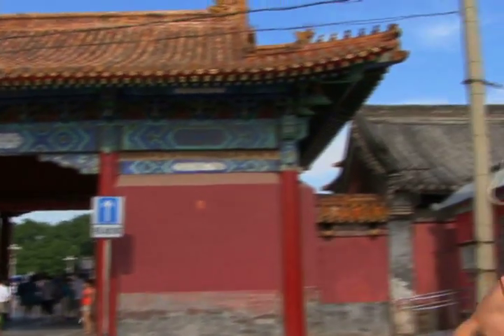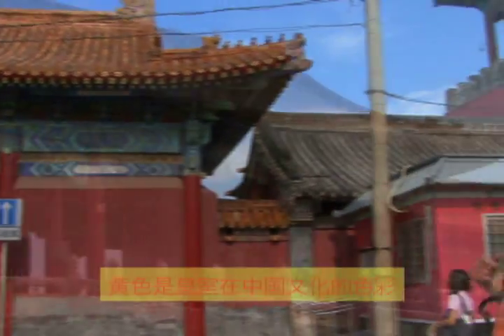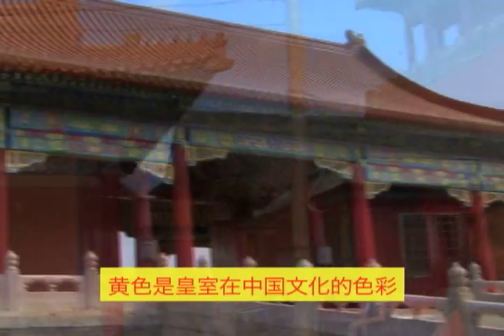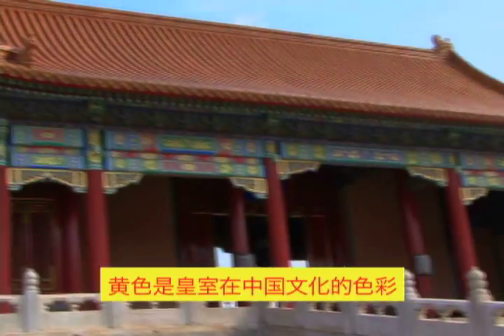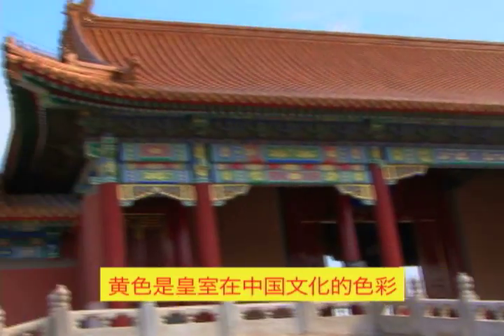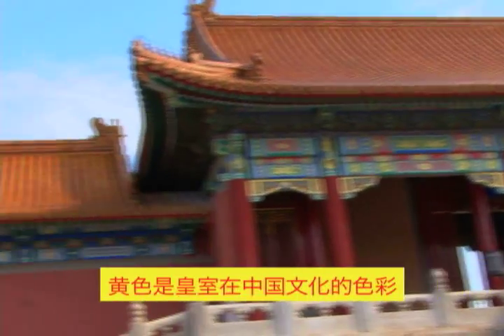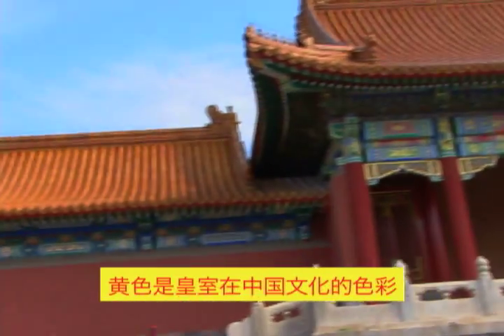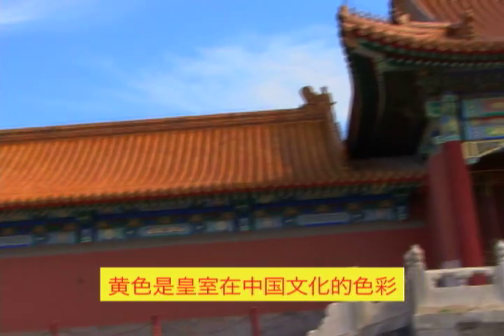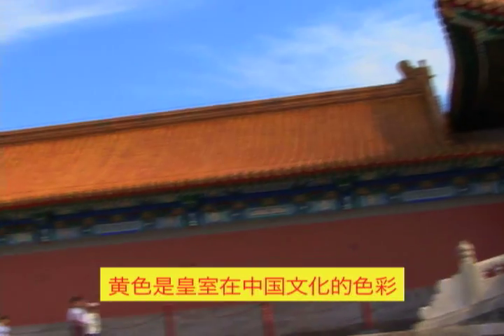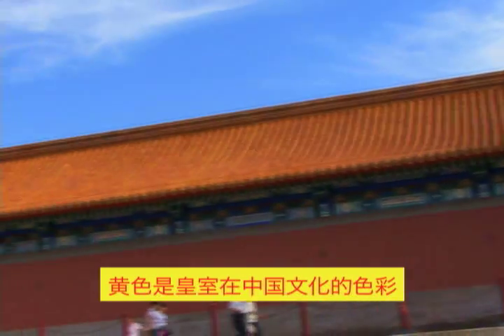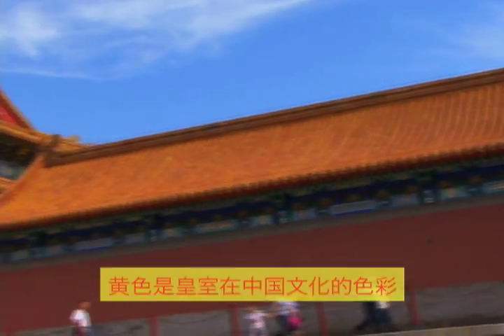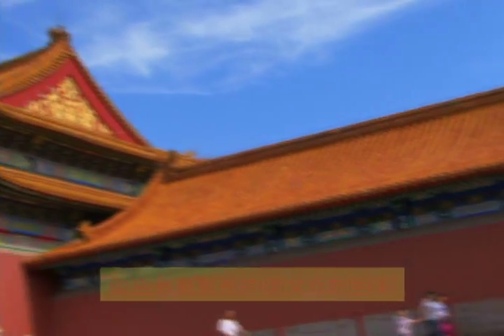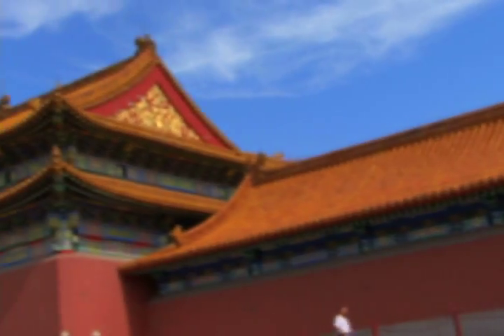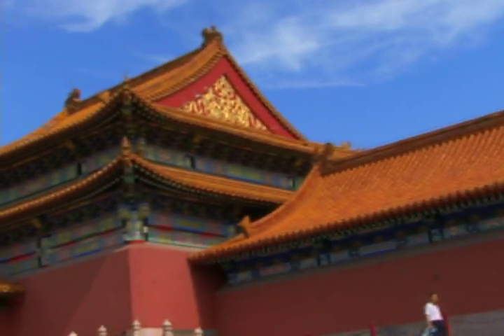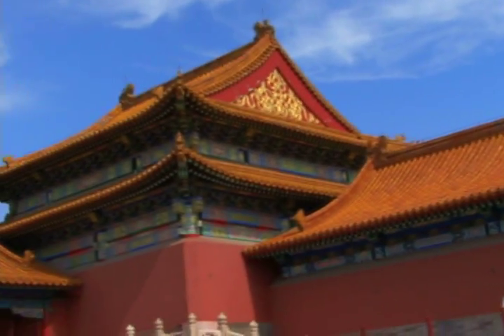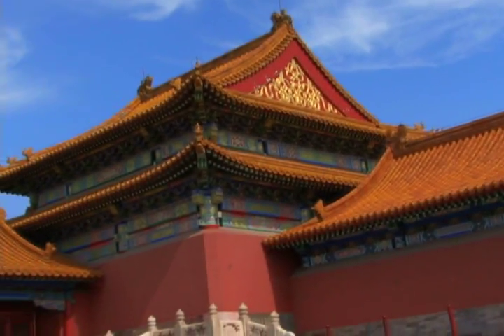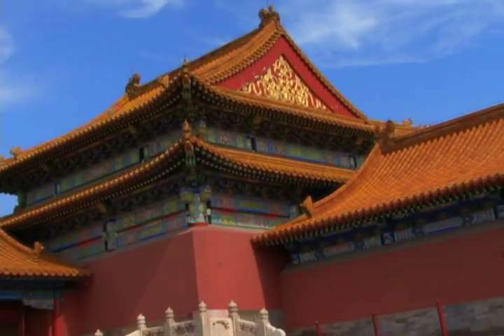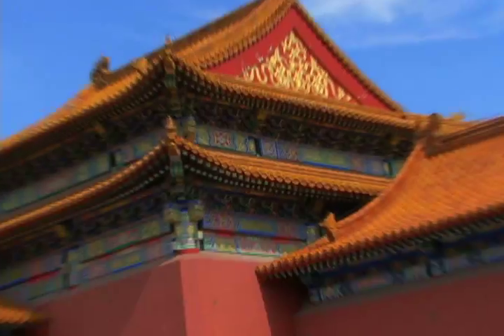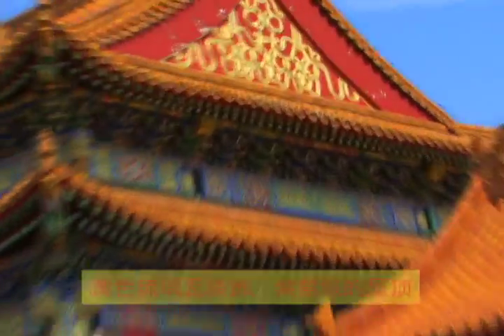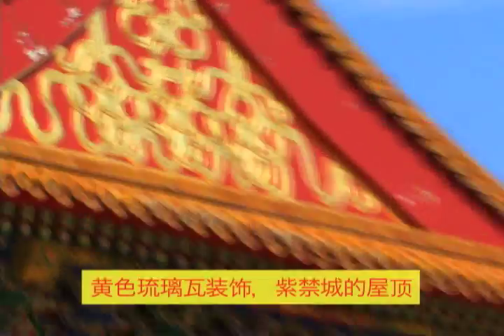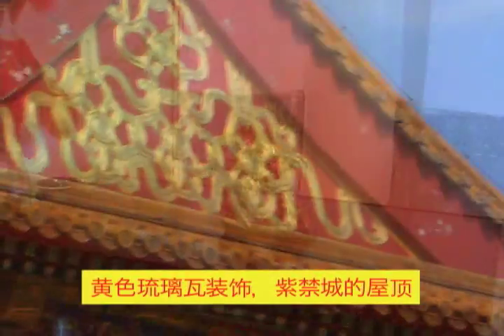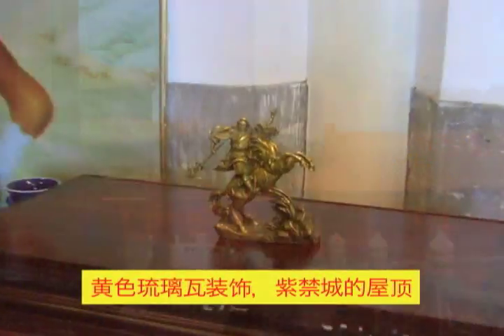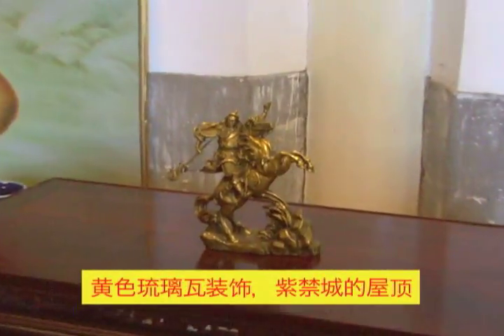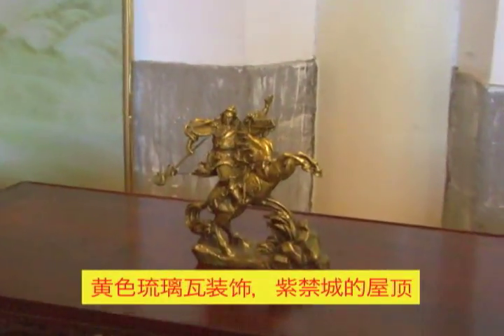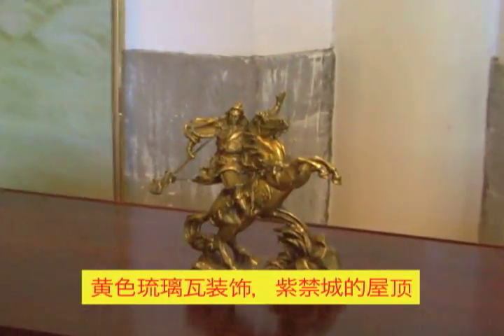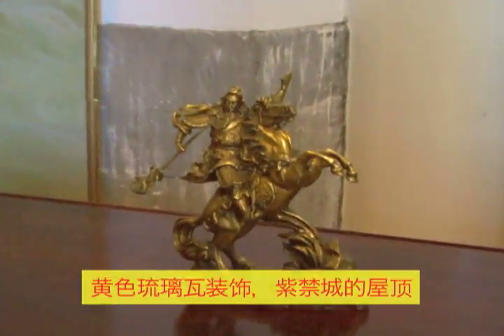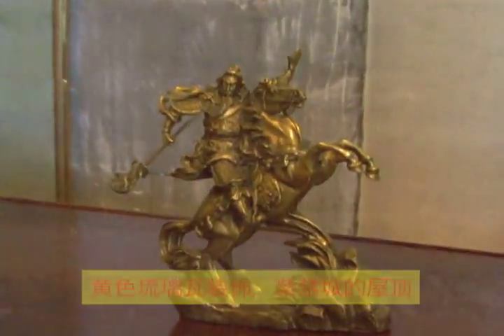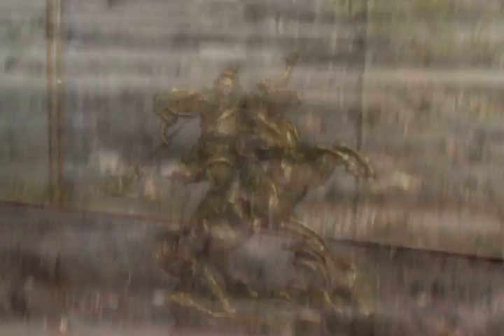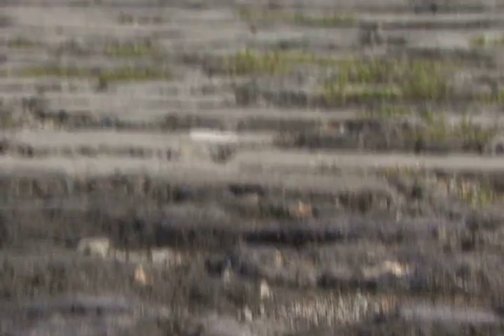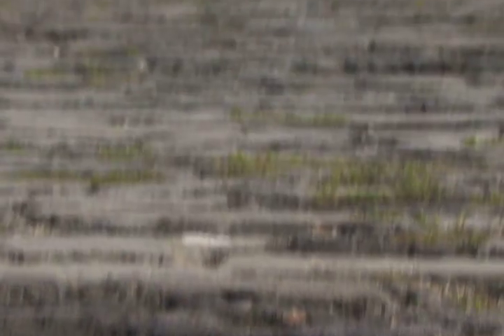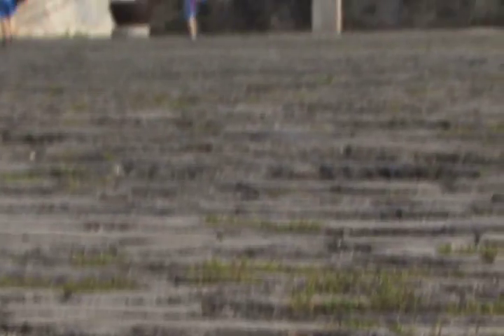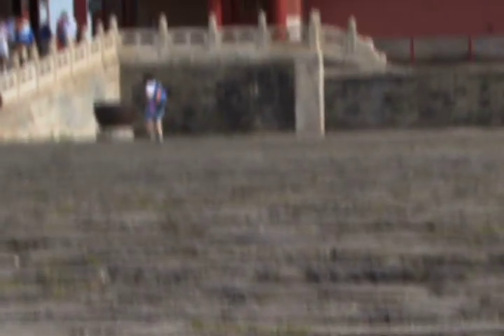Since yellow is the Chinese symbol for royalty, this is the dominating color in the Forbidden City. The roofs of most of the palaces and buildings are made with yellow glazed tiles. Many decorations are yellow, and there is even yellow used in the bricks on the plazas.